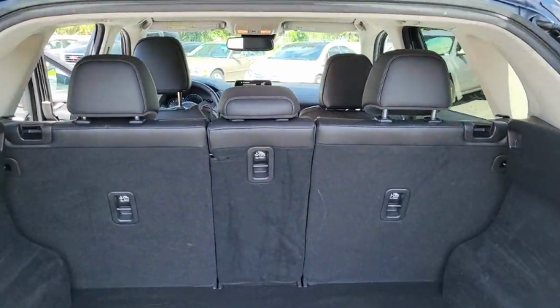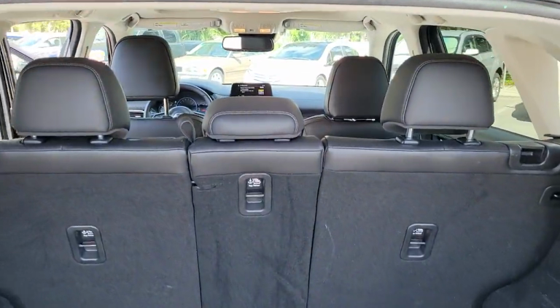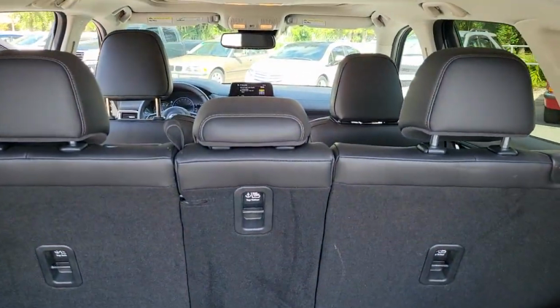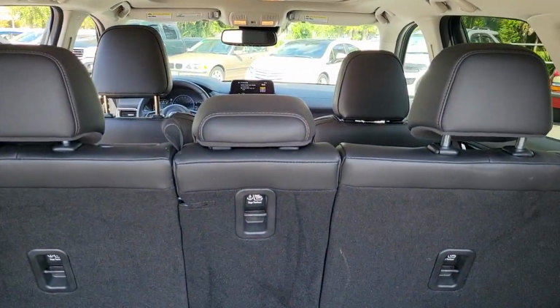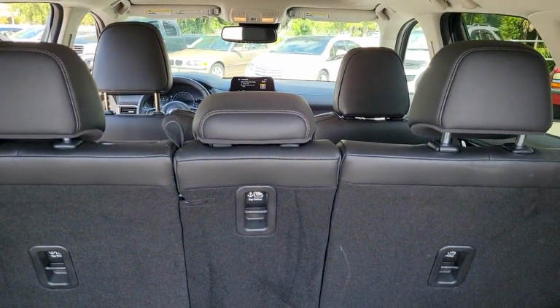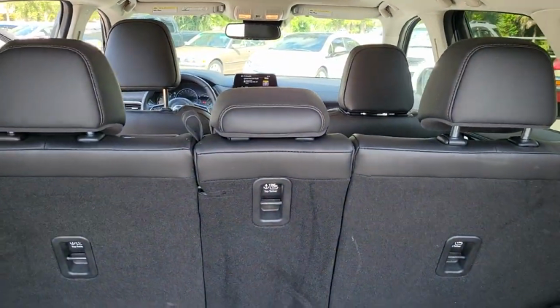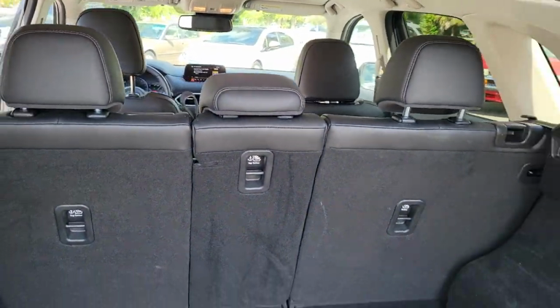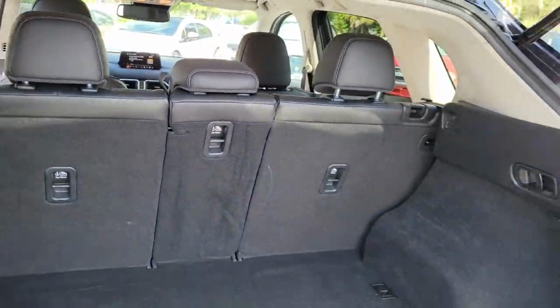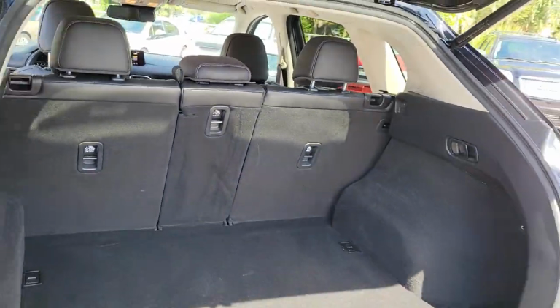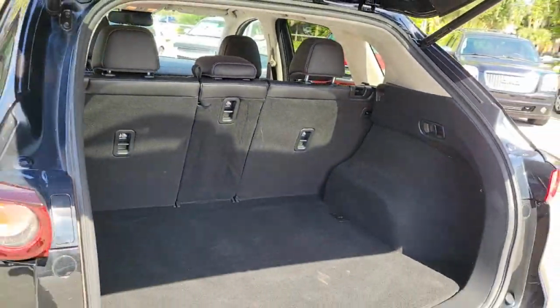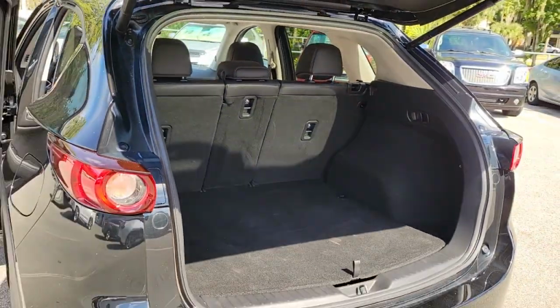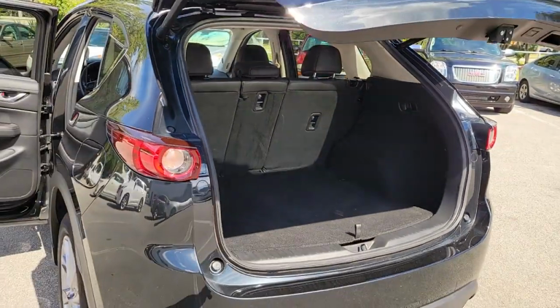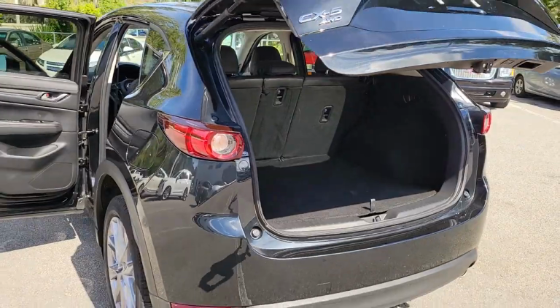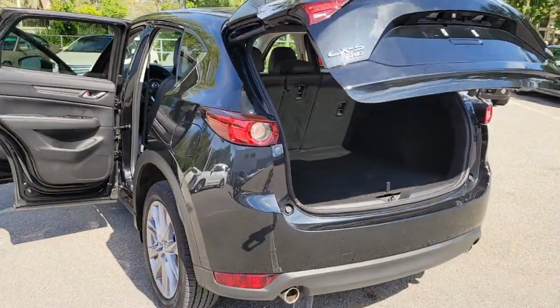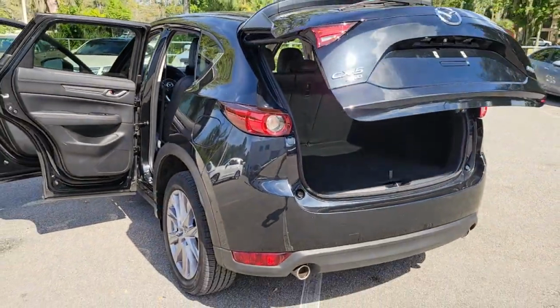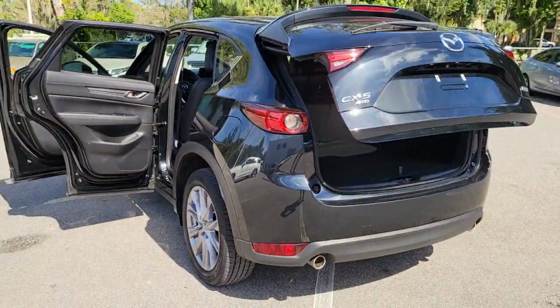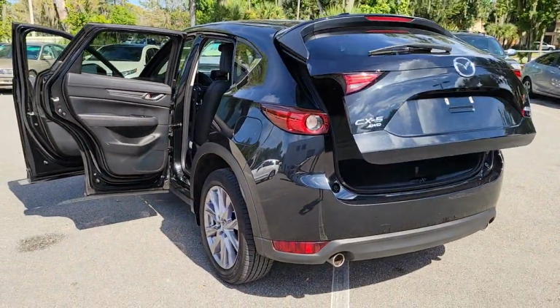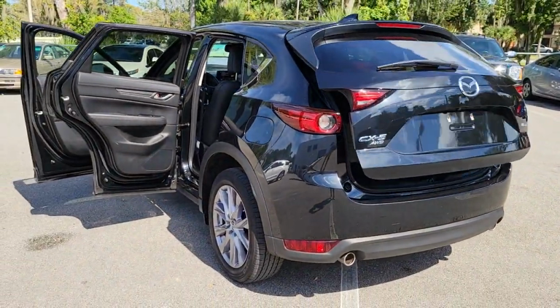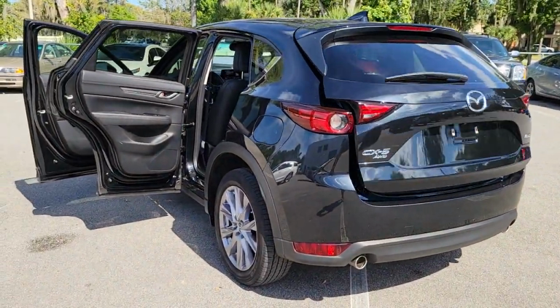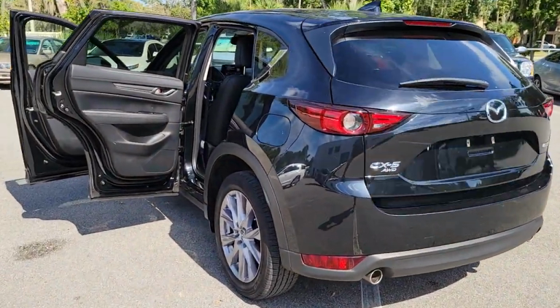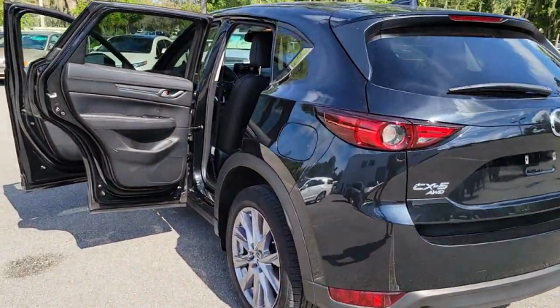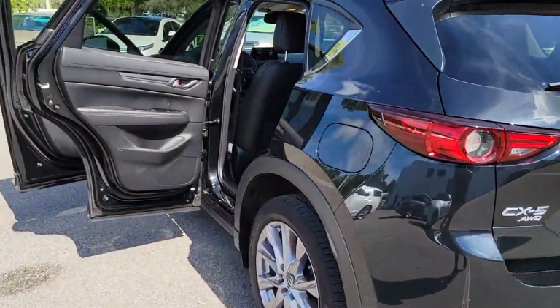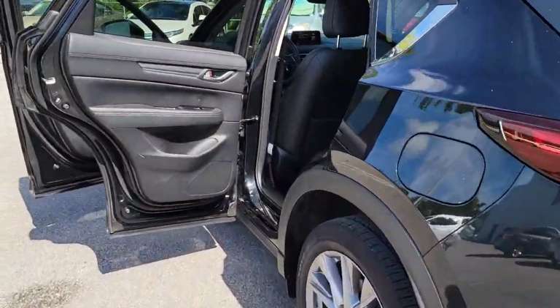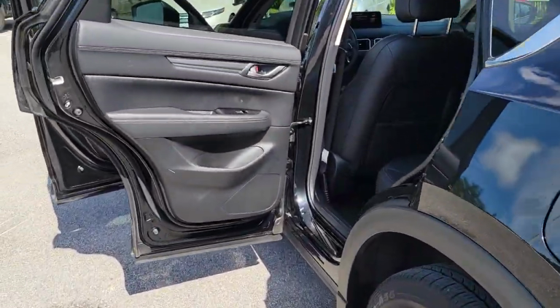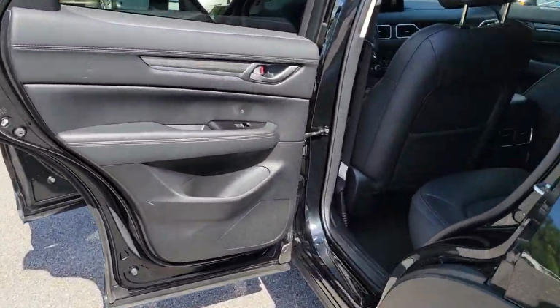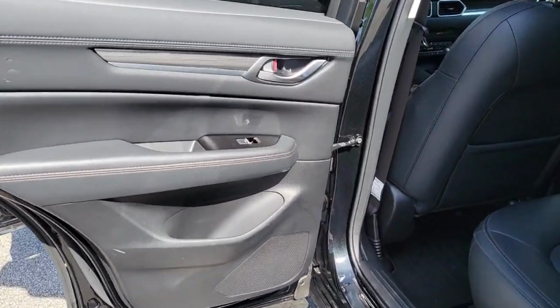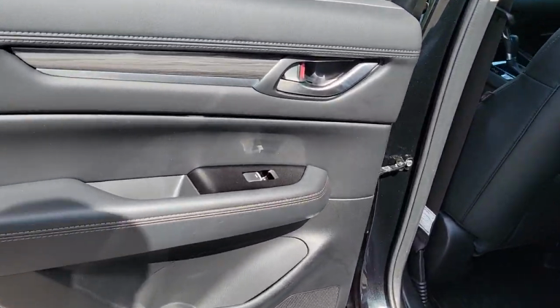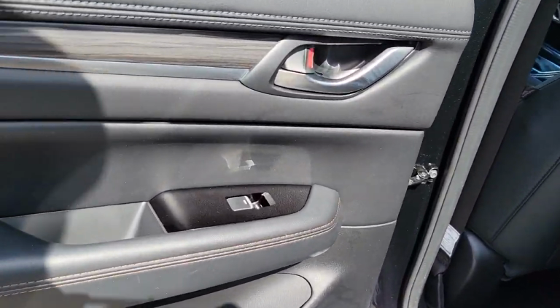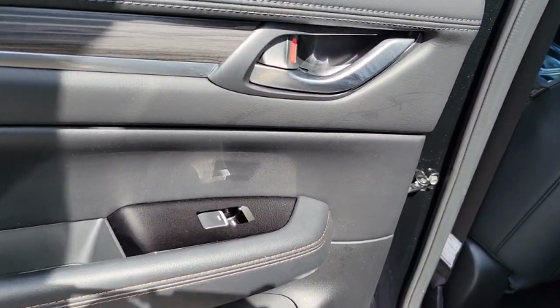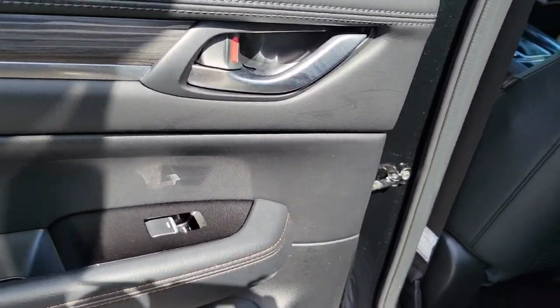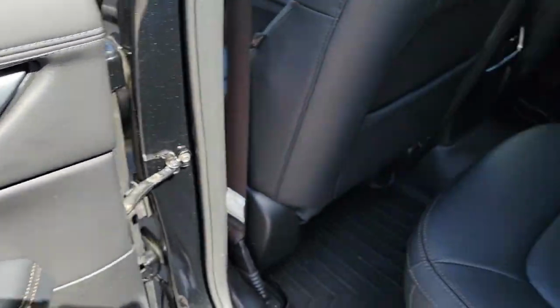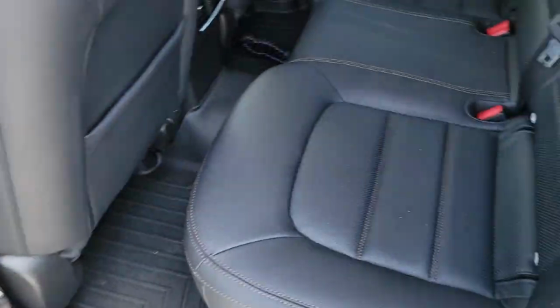All wheel drive, navigation system, keyless entry, sun and moonroof, power liftgate, lane keeping assist, adaptive cruise control, keyless start, power passenger seat, premium sound system.